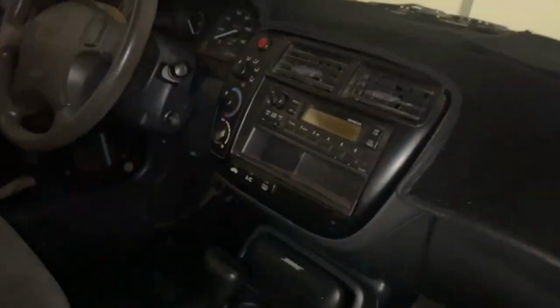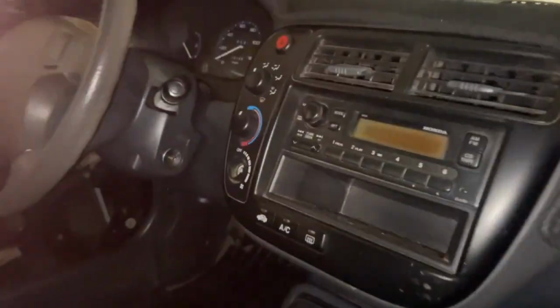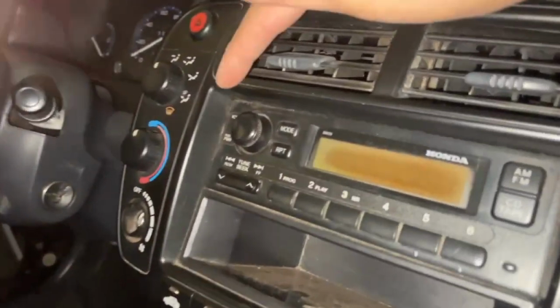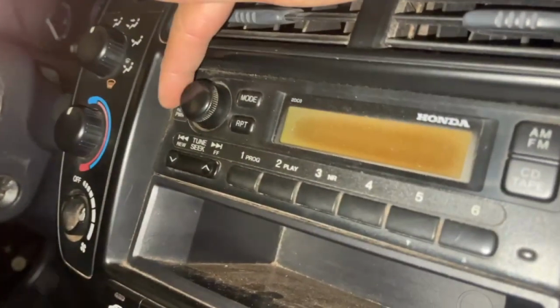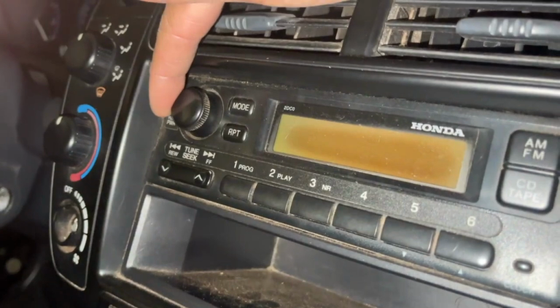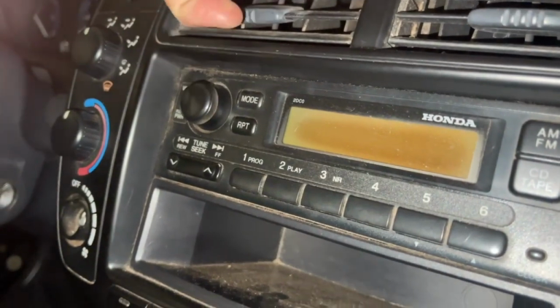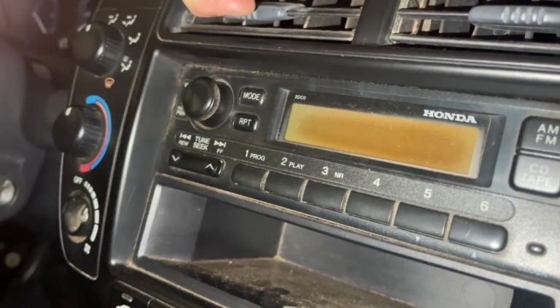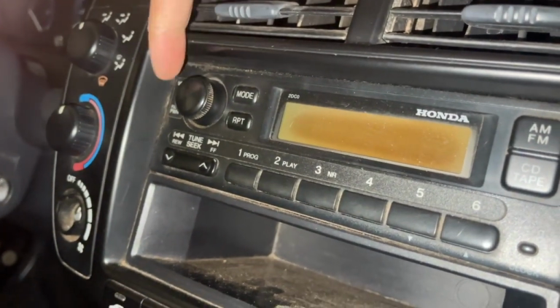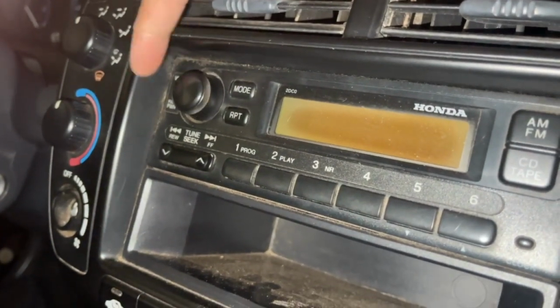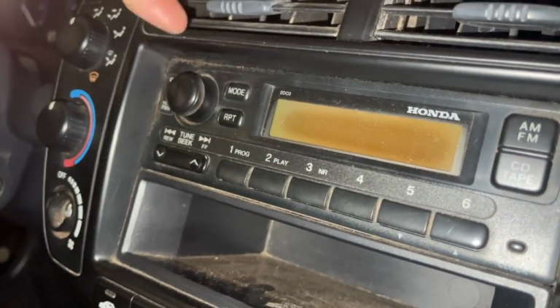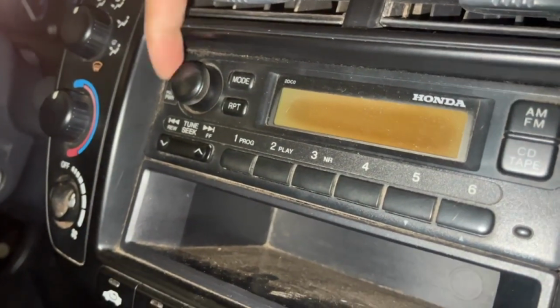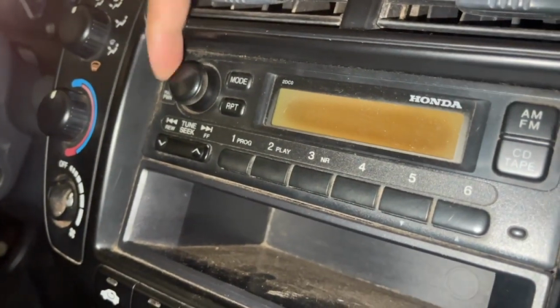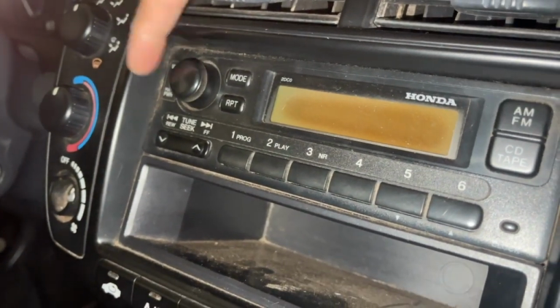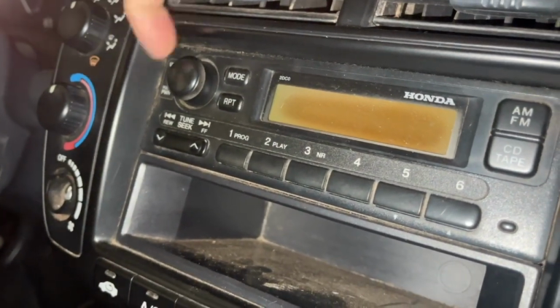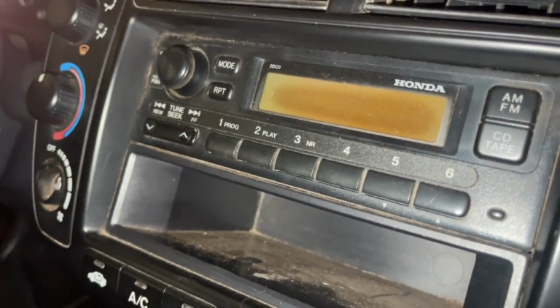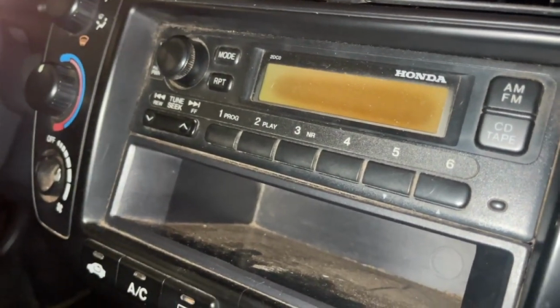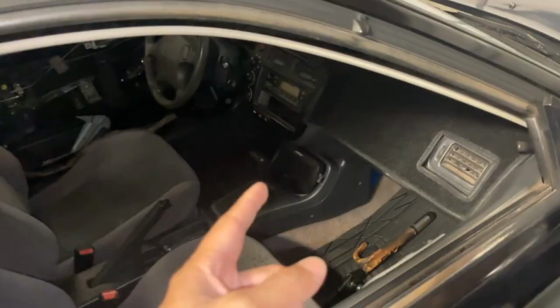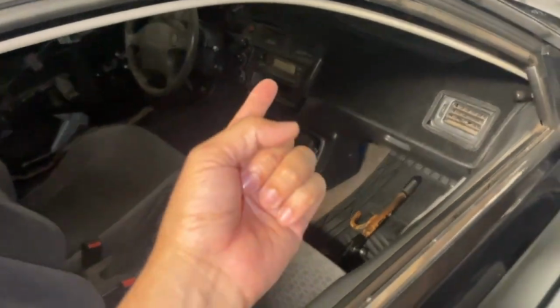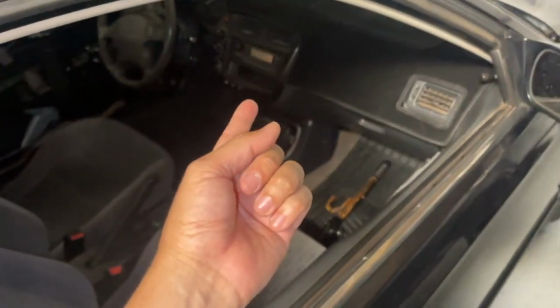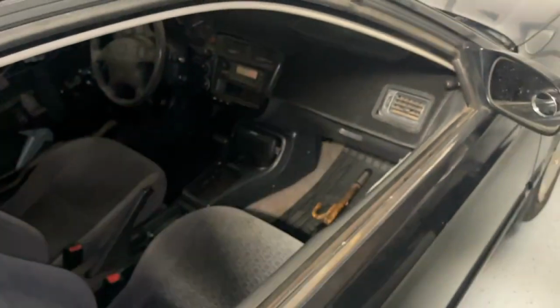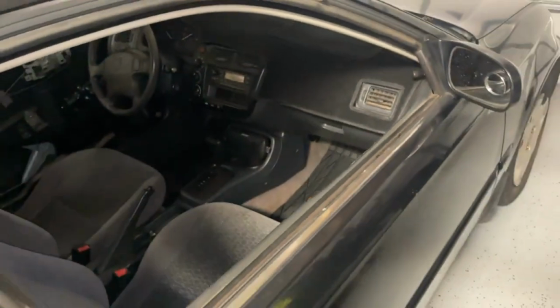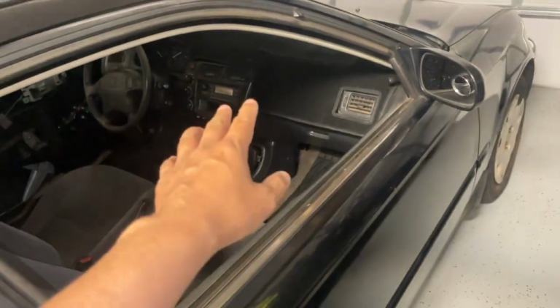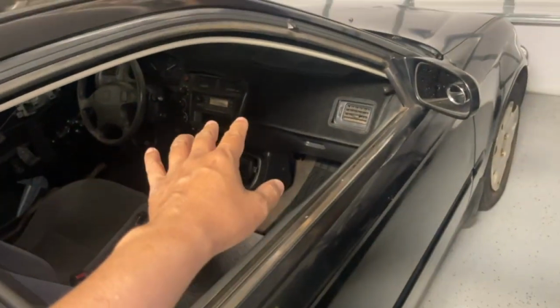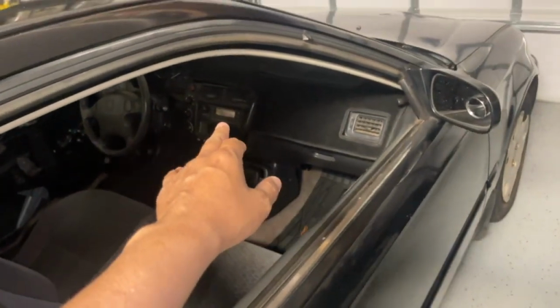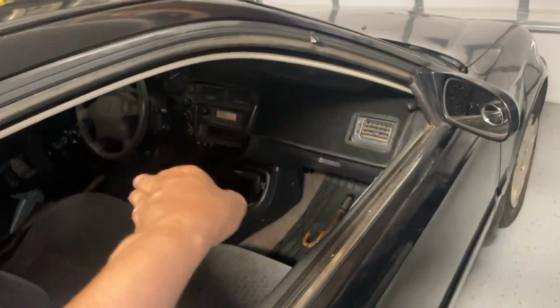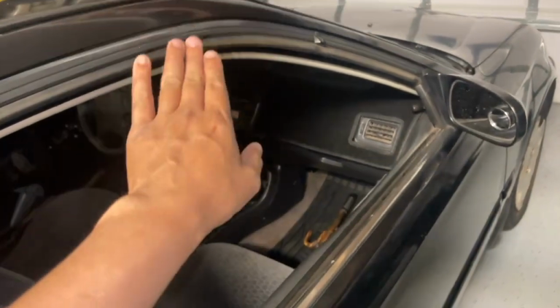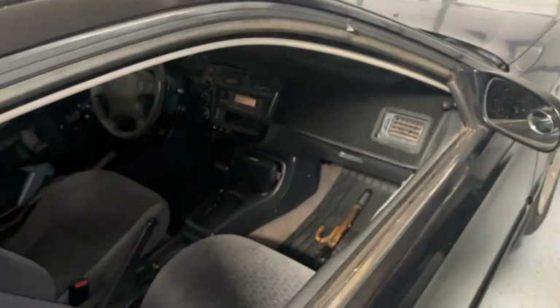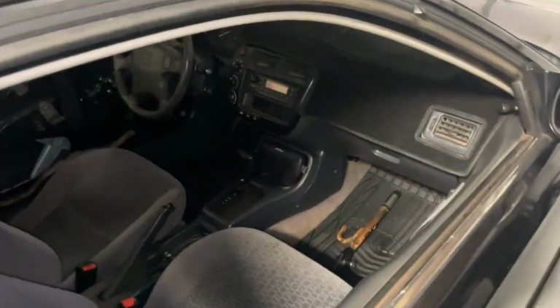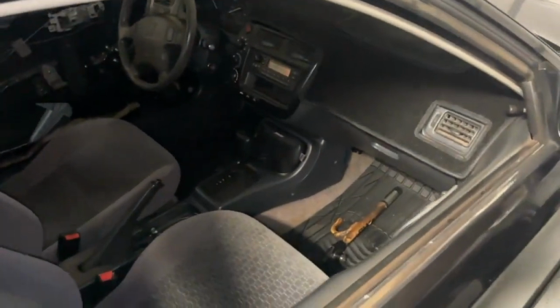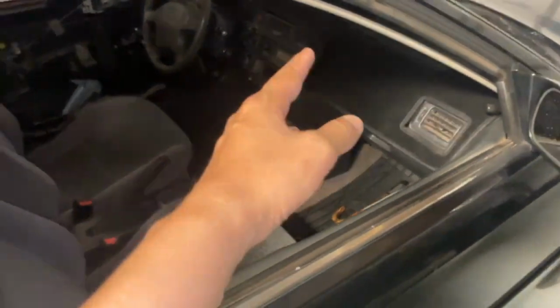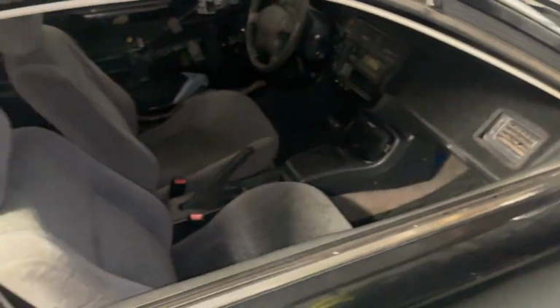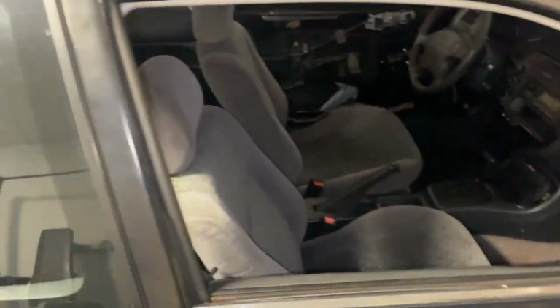This head unit is broken. I think it'd be pretty funny to get a little single-DIN flip-out — you know, it's time, right?